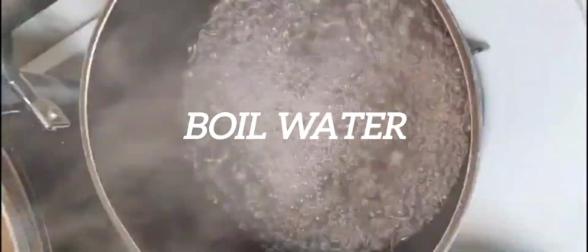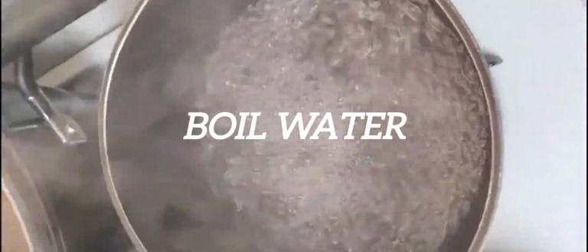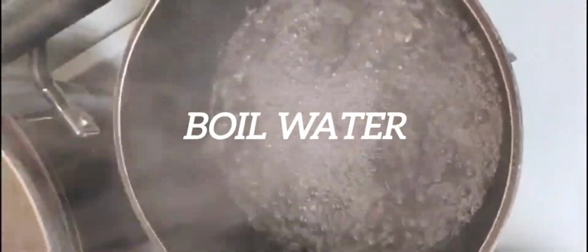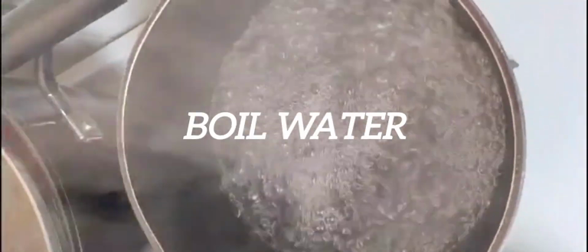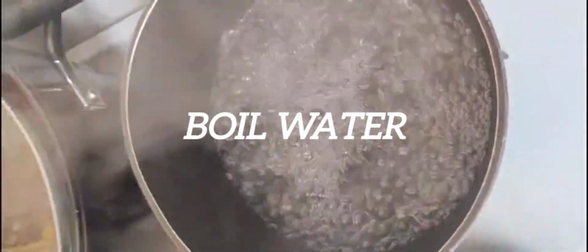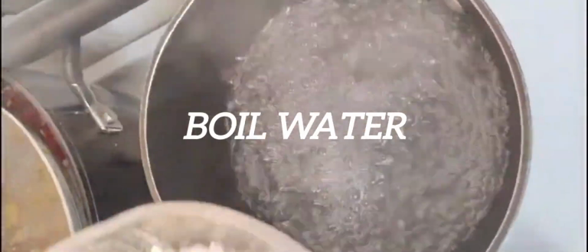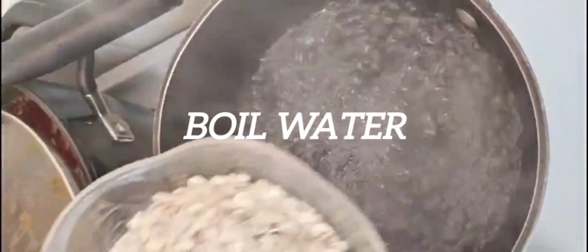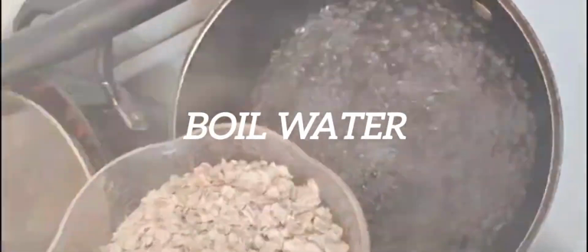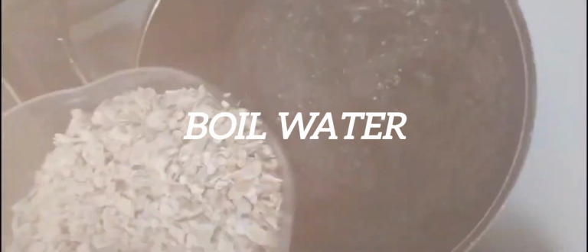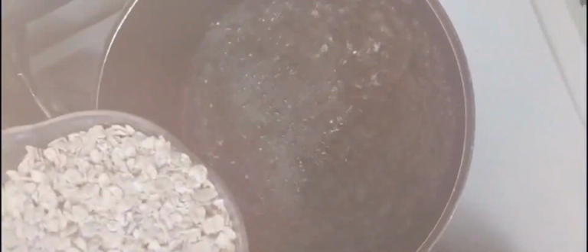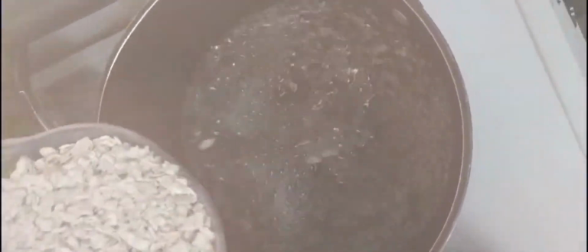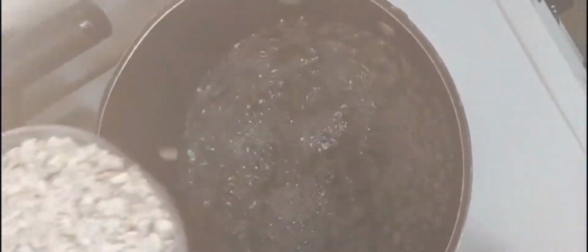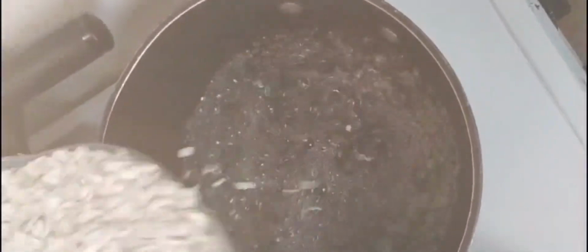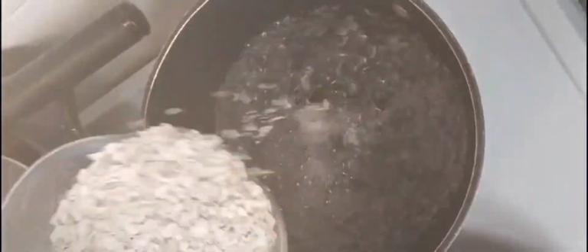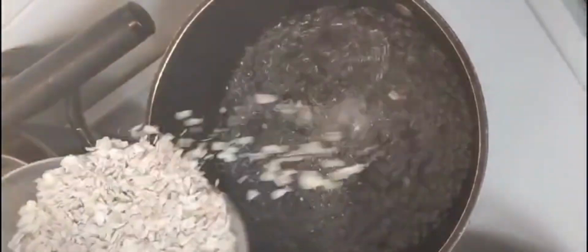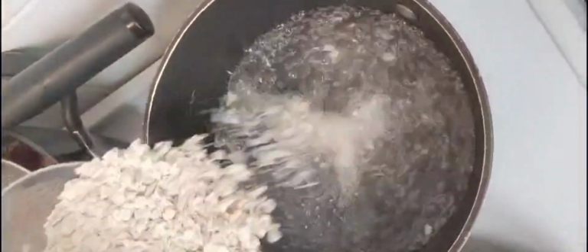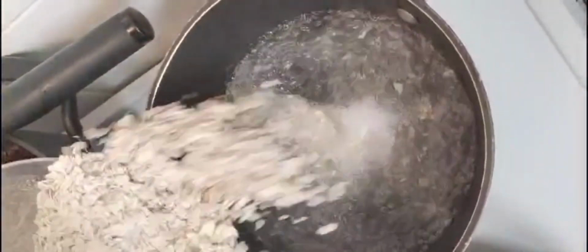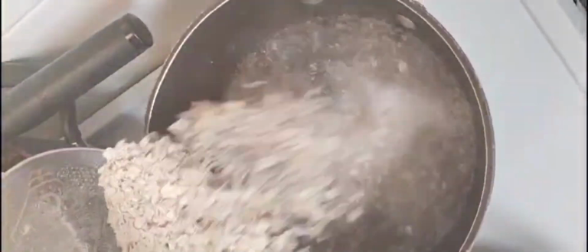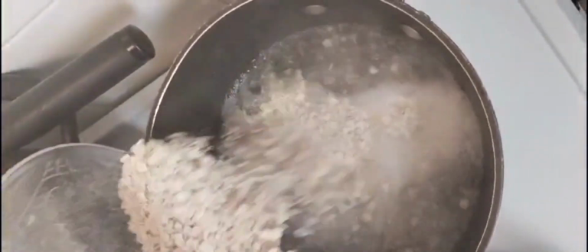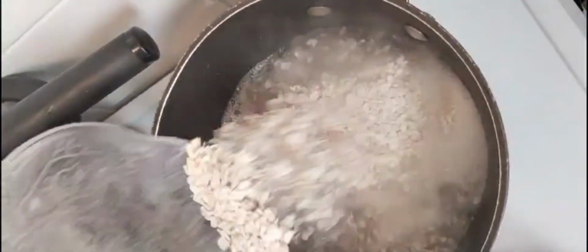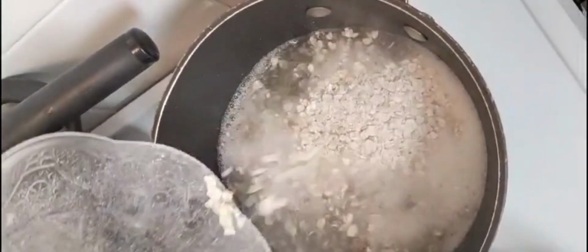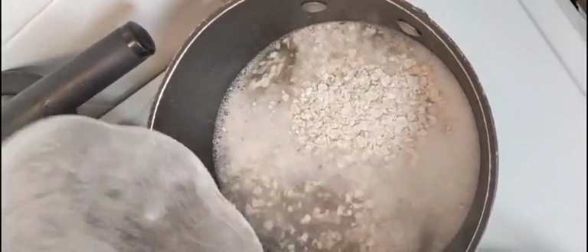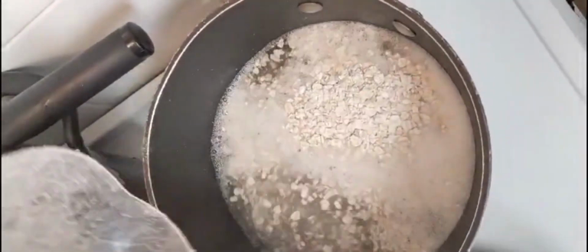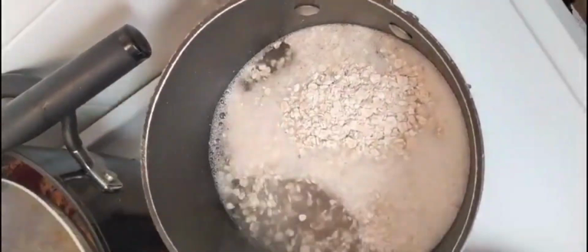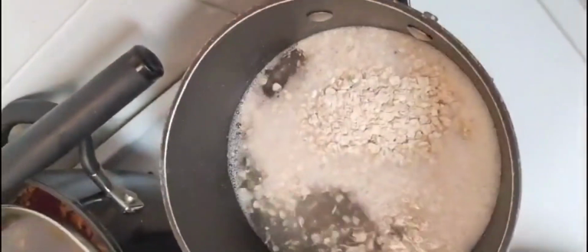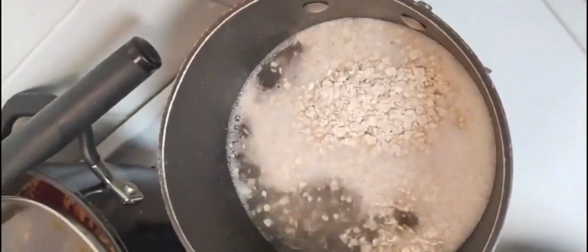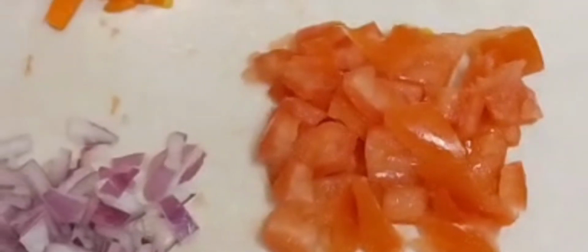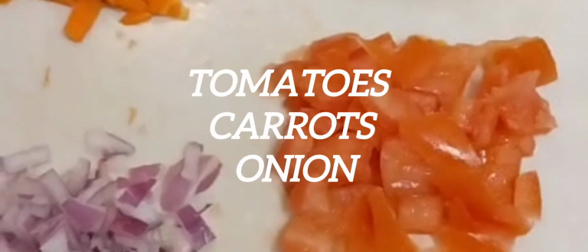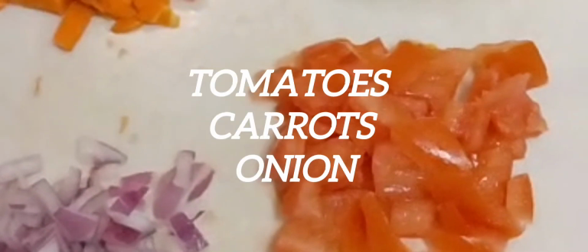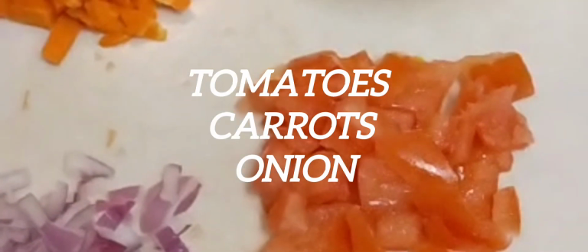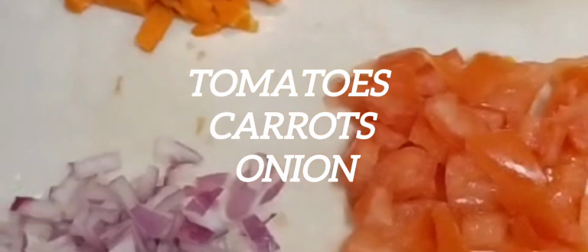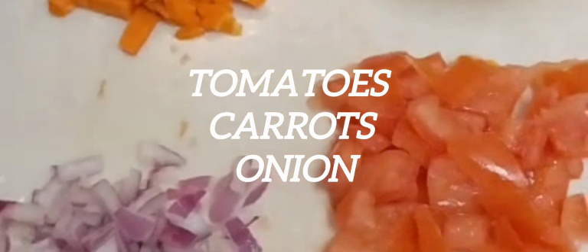I have my boiling water here and I just add my oats to it. This is one of the breakfasts I normally eat and I like it a lot. It's so easy to prepare. These are my vegetables I'm using — tomatoes, onion, and carrots.